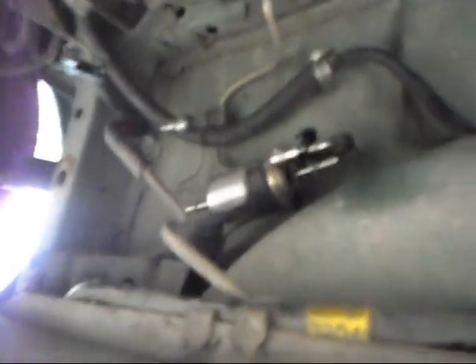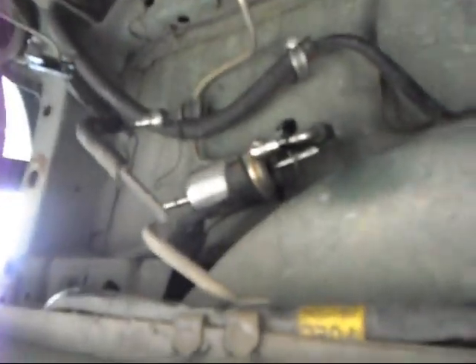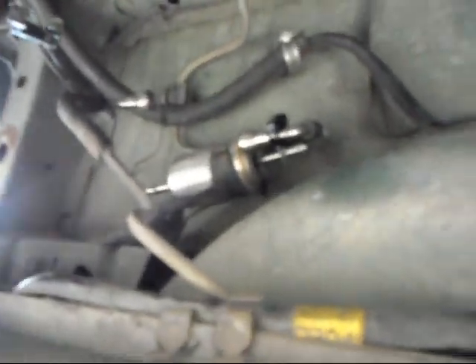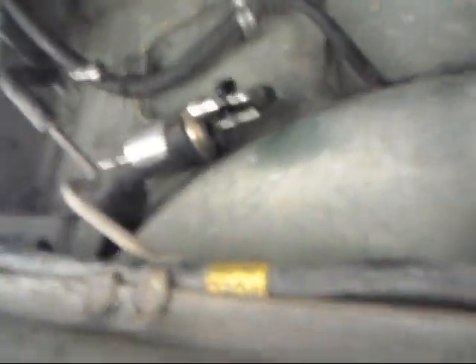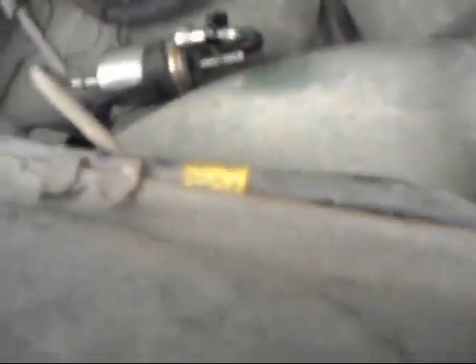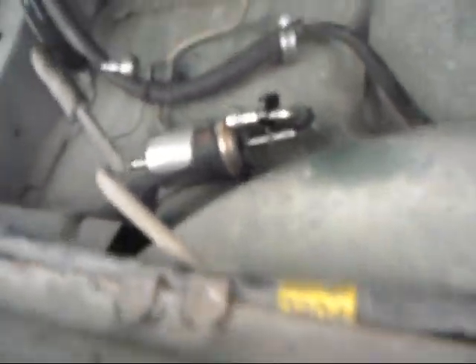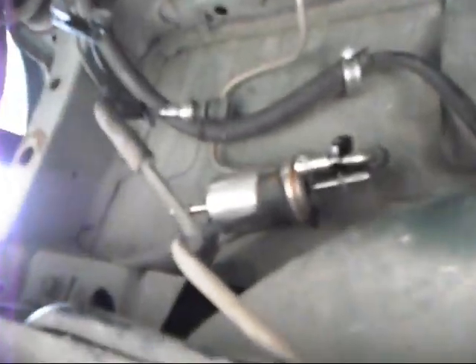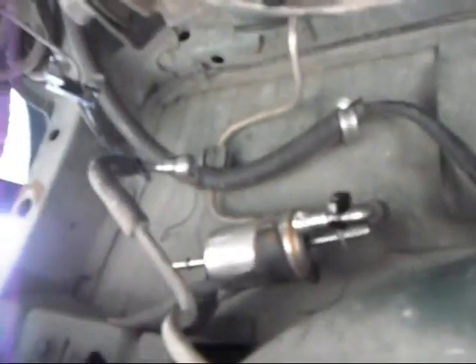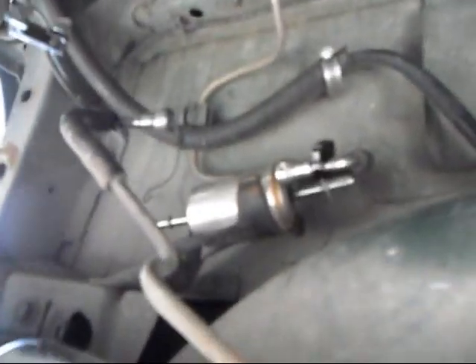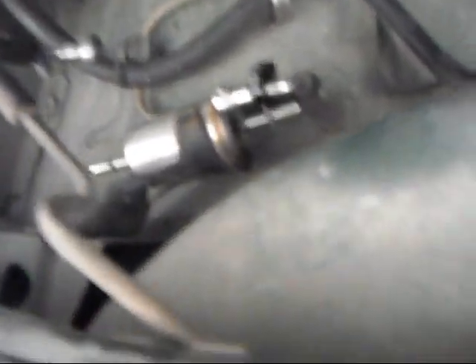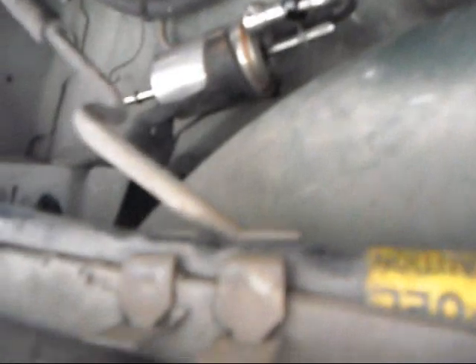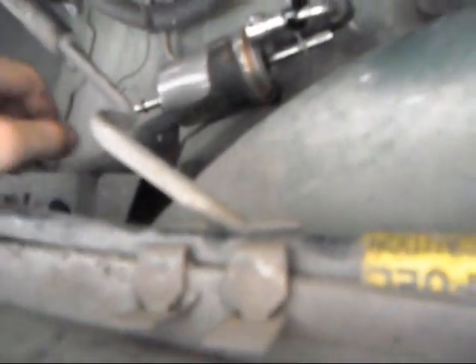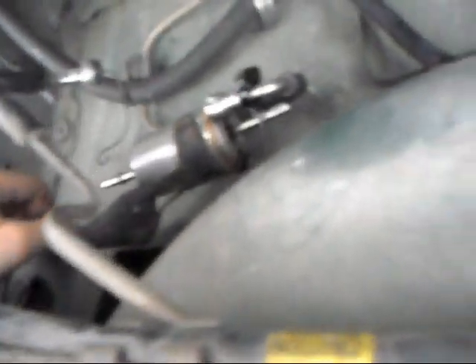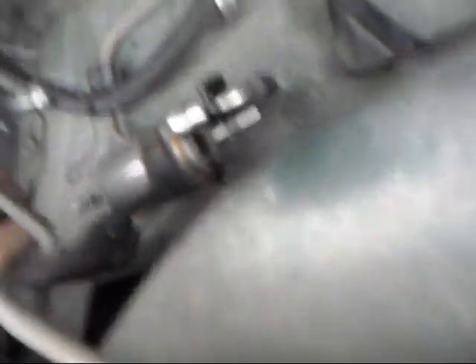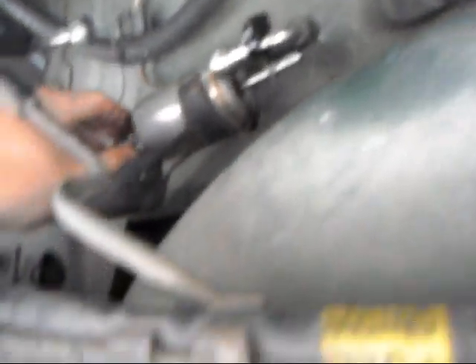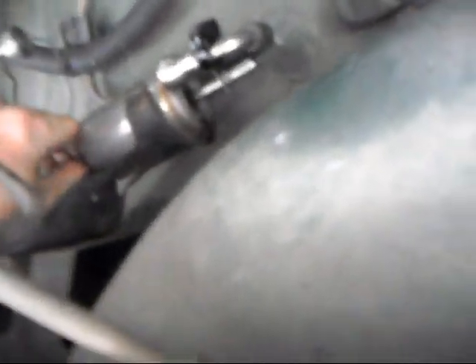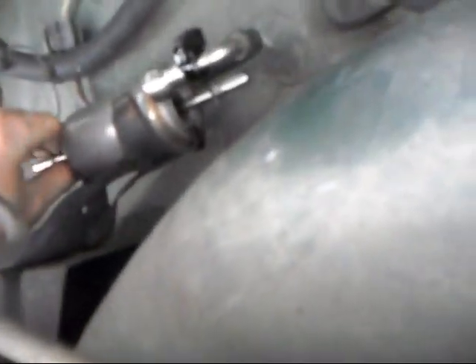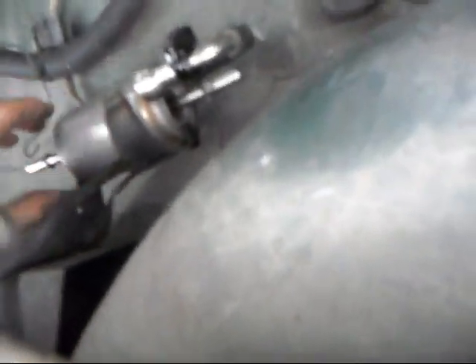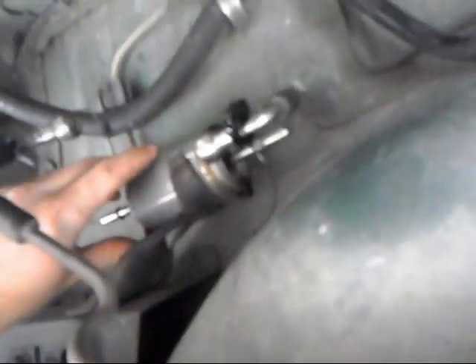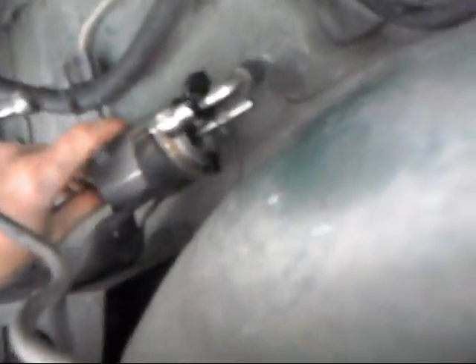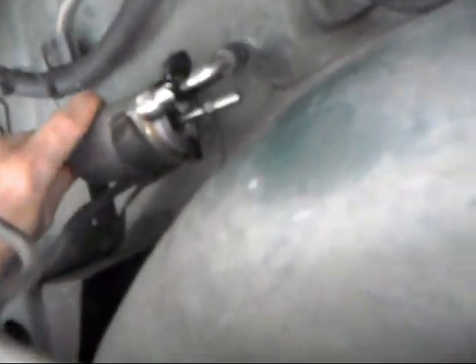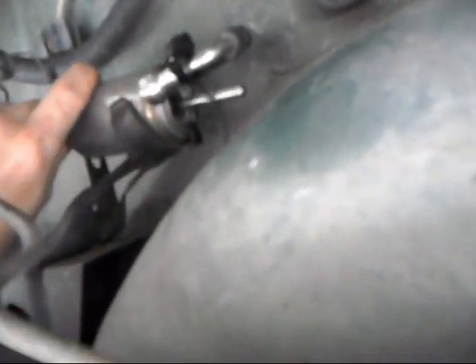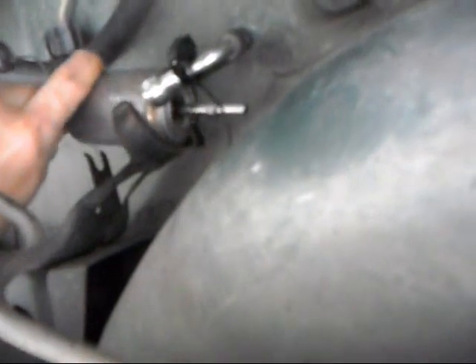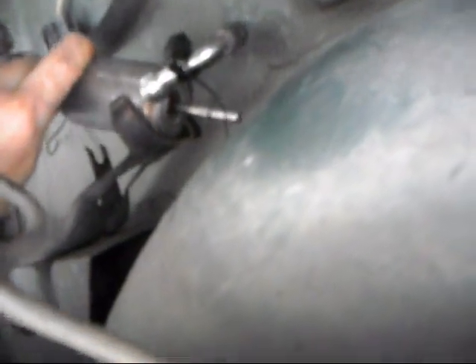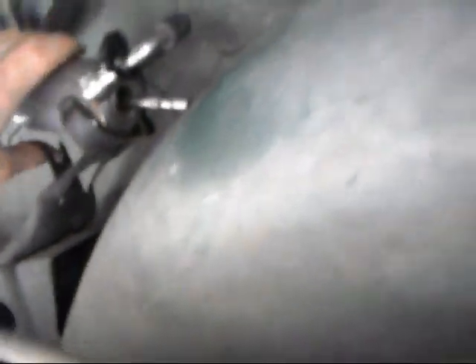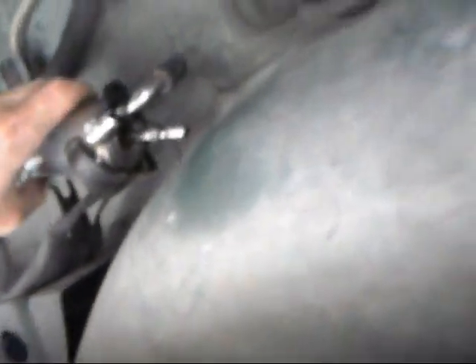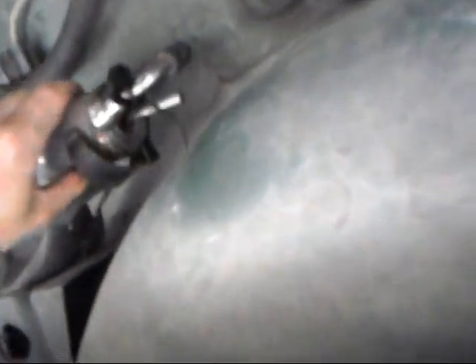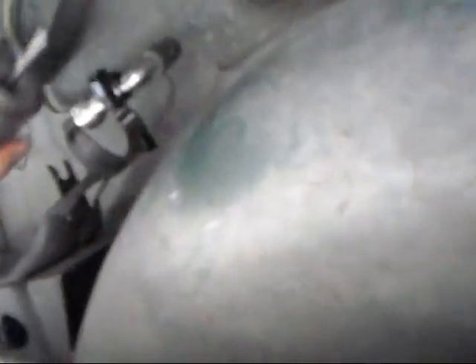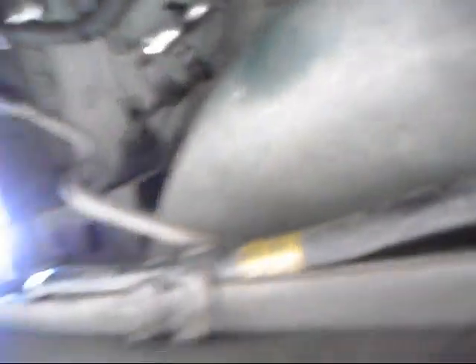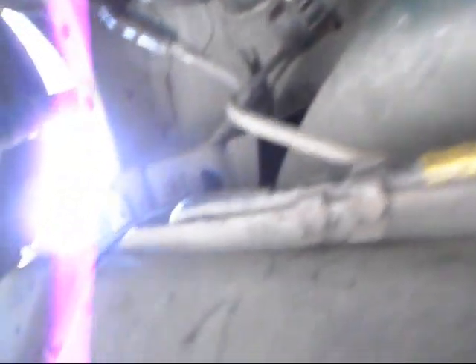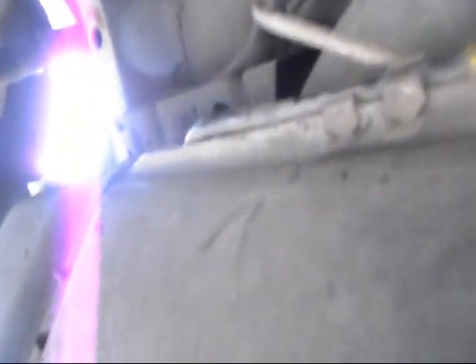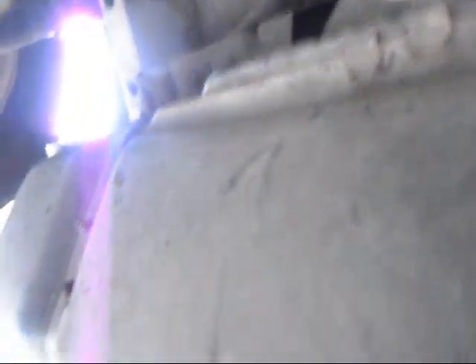Okay, once the lines are disconnected, they can be kind of rough — do not be afraid to manhandle them. Now the fuel filter, which is peeing gasoline all over me, just pulls out.